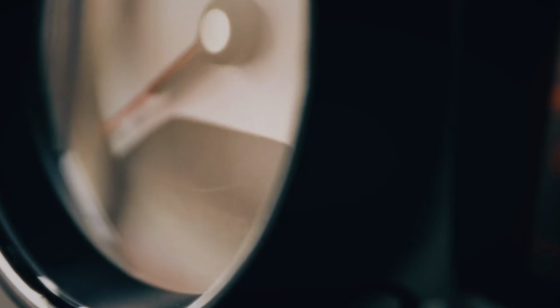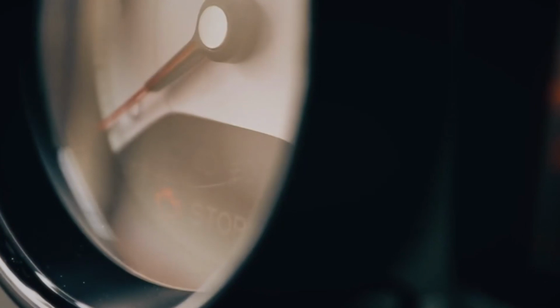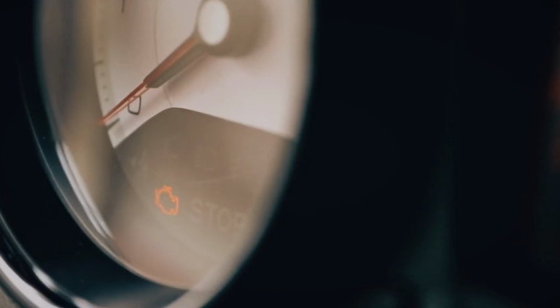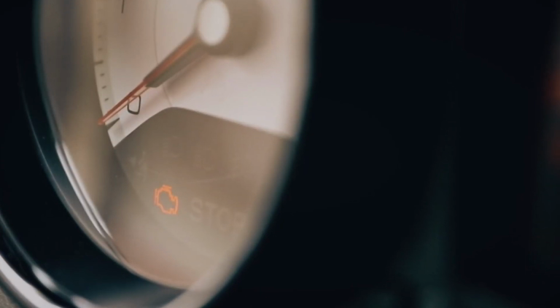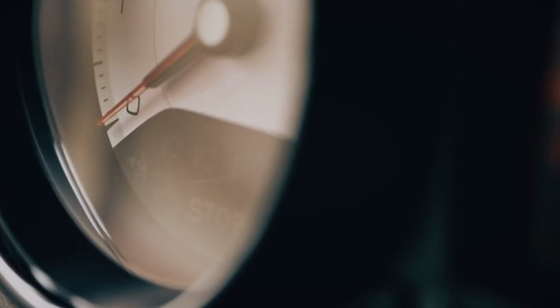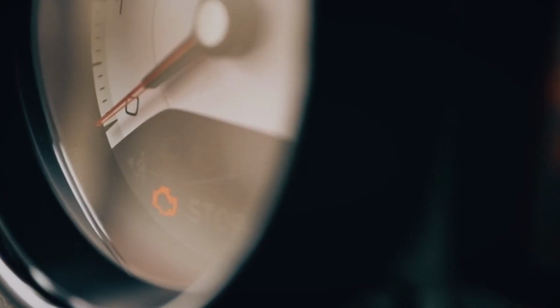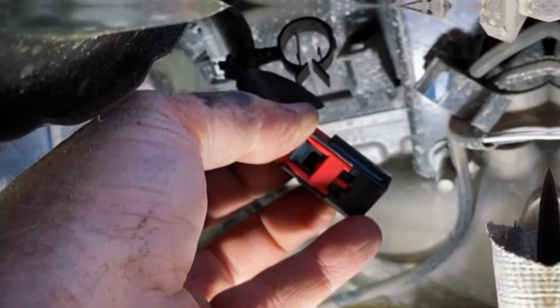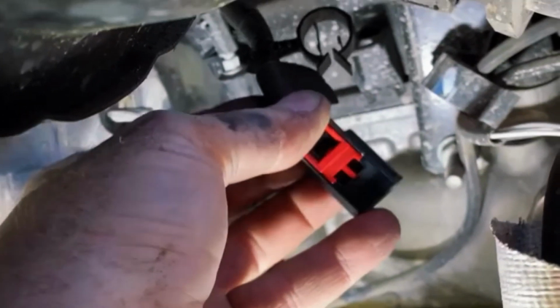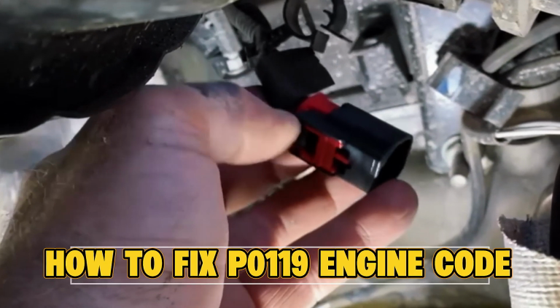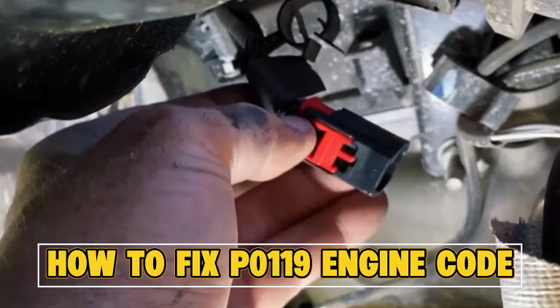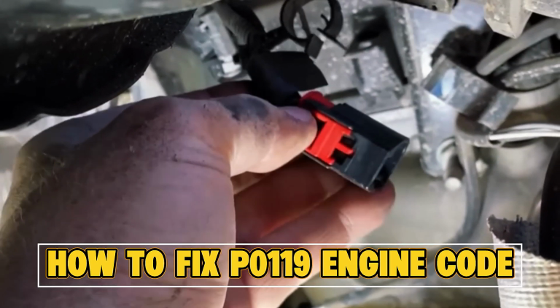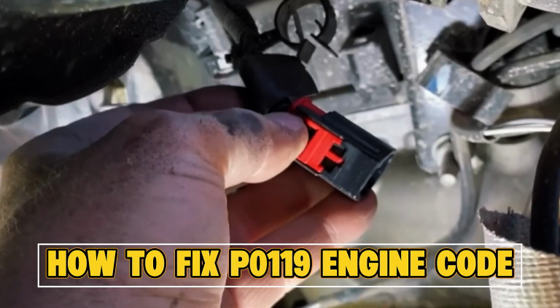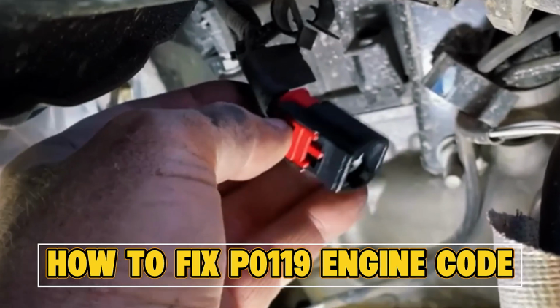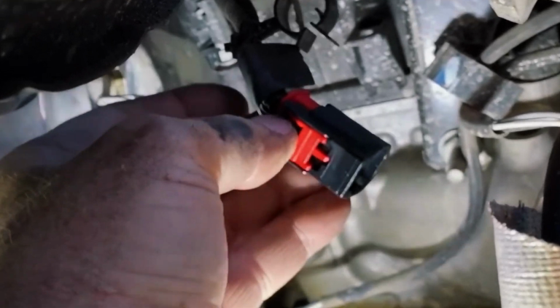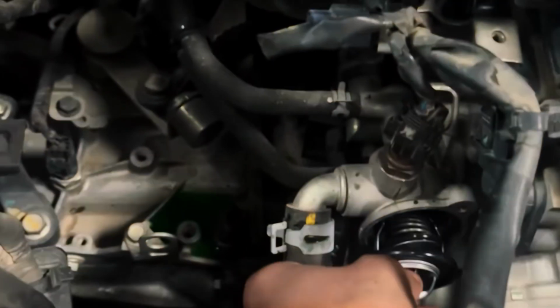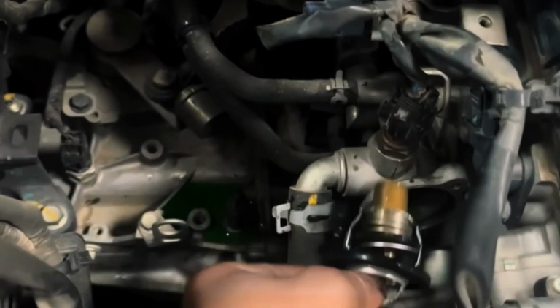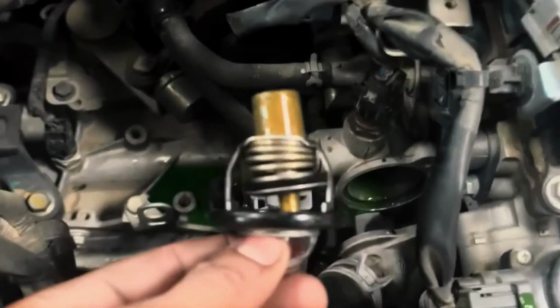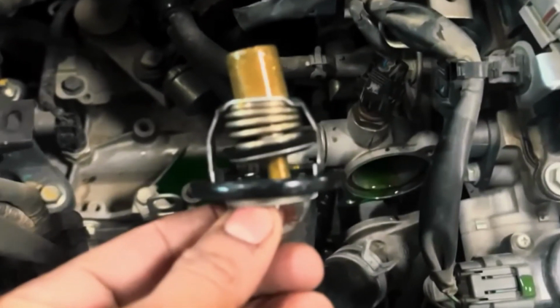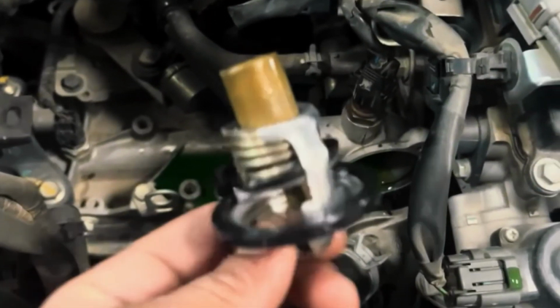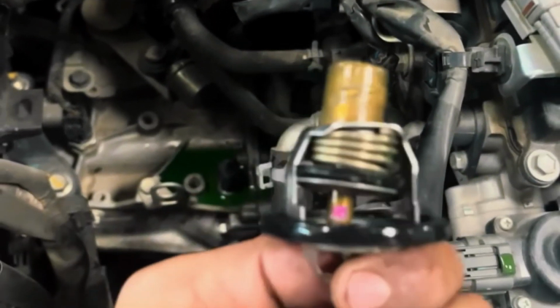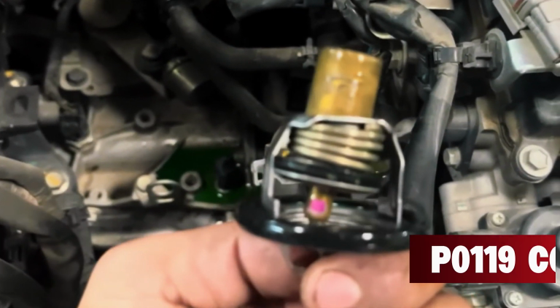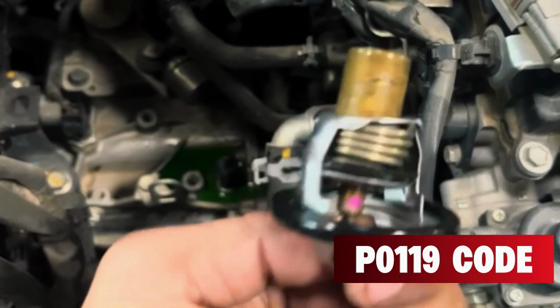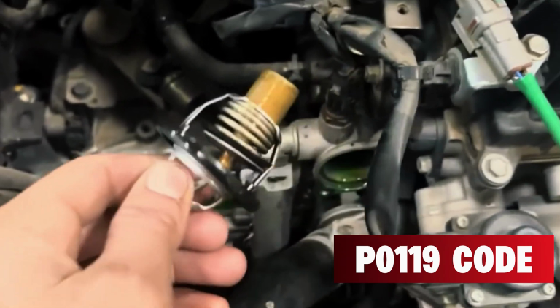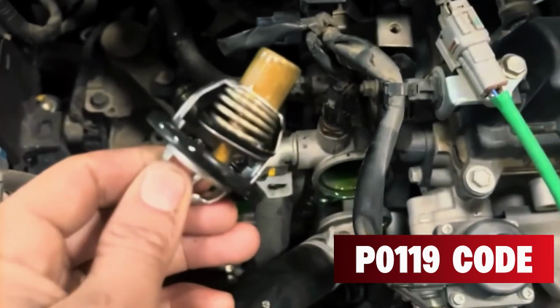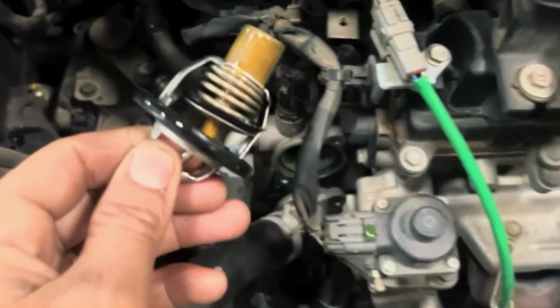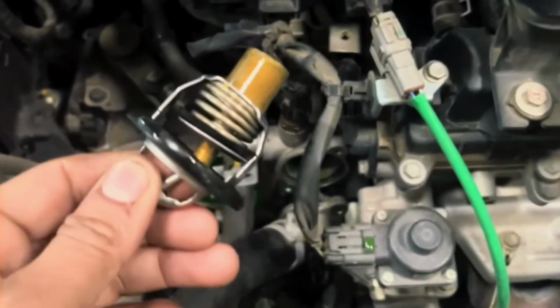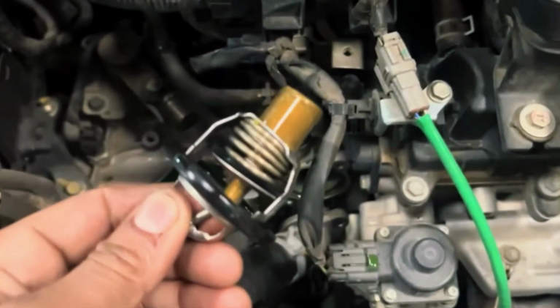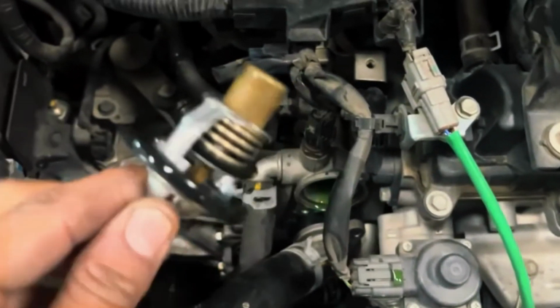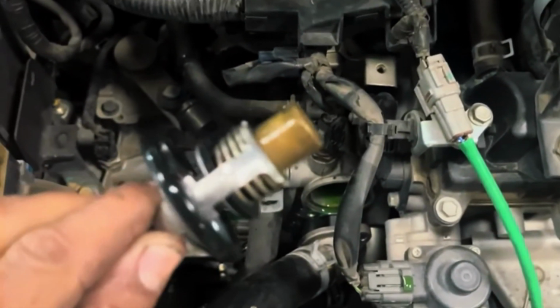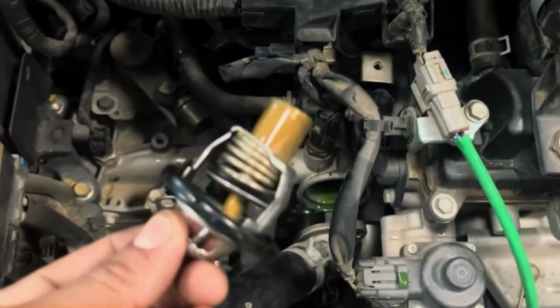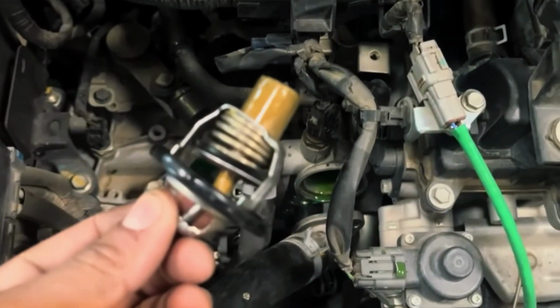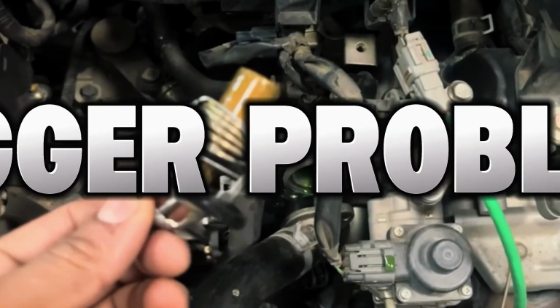Your engine's sending mixed signals, and that little sensor glitch could cost you big time if ignored. Stick around to uncover the real cause of the P0119 code and learn how to fix it before it turns into a bigger problem.